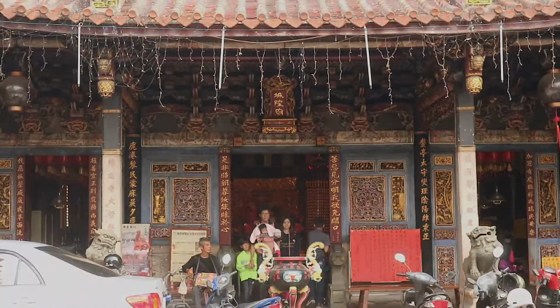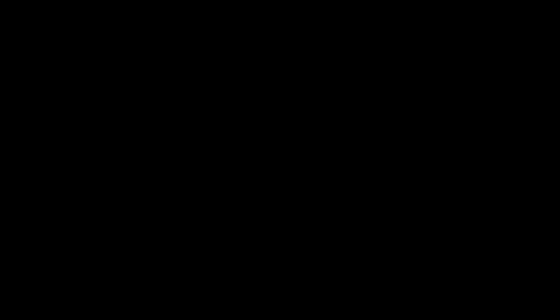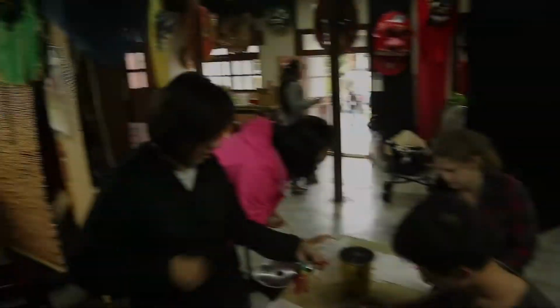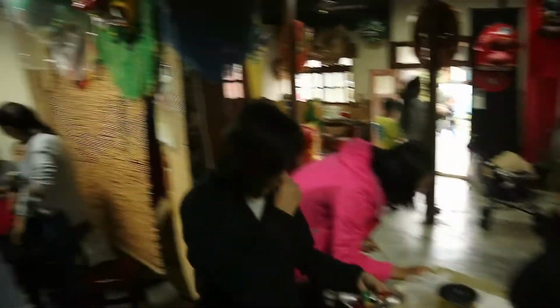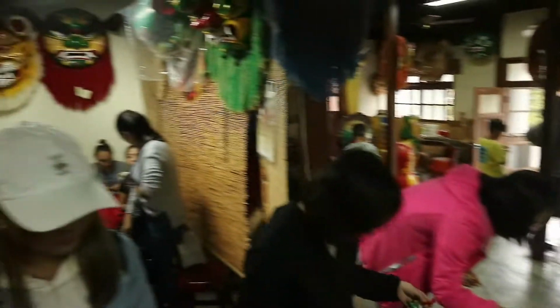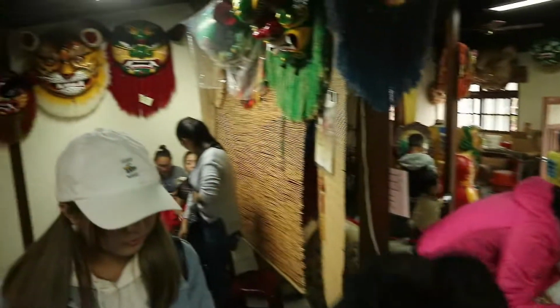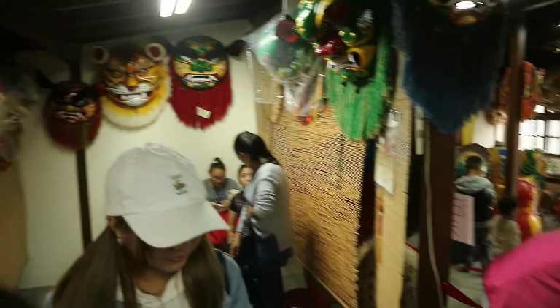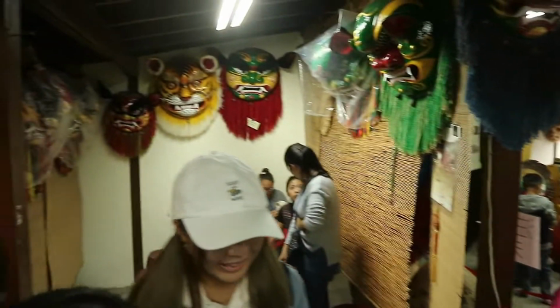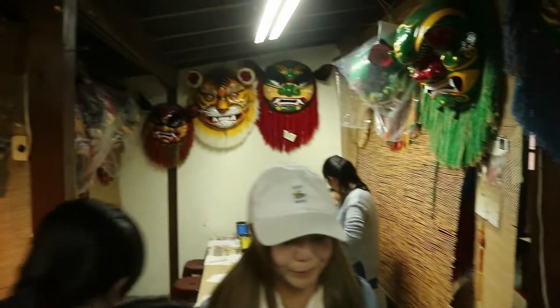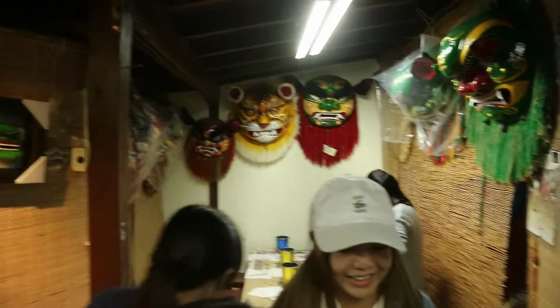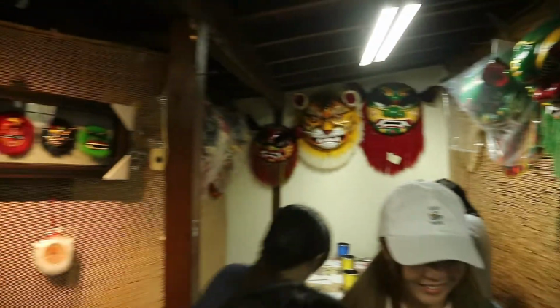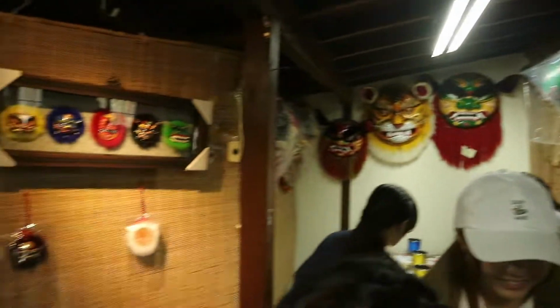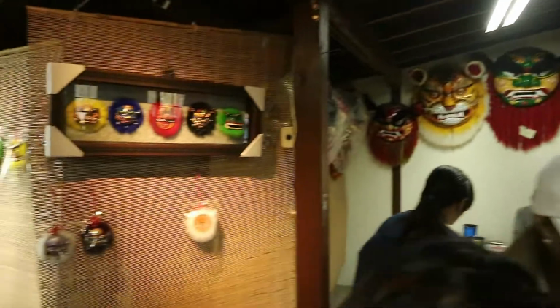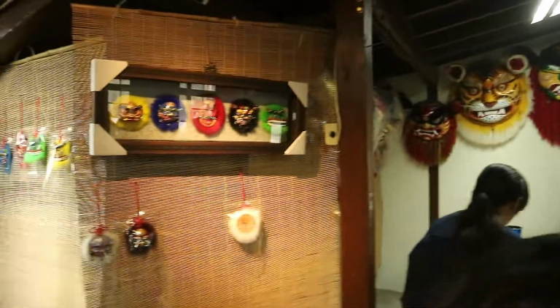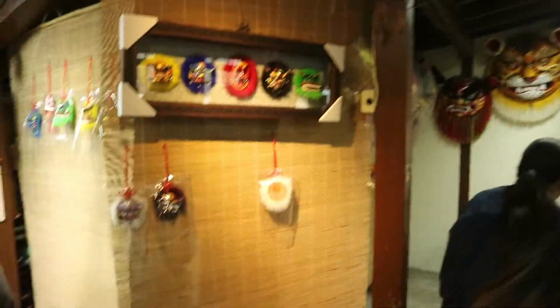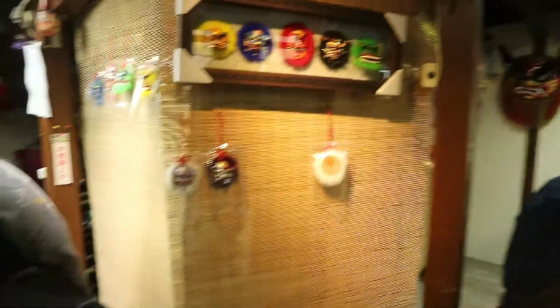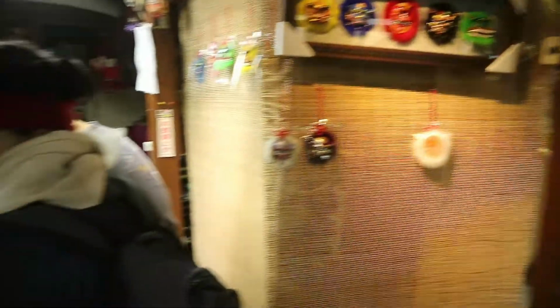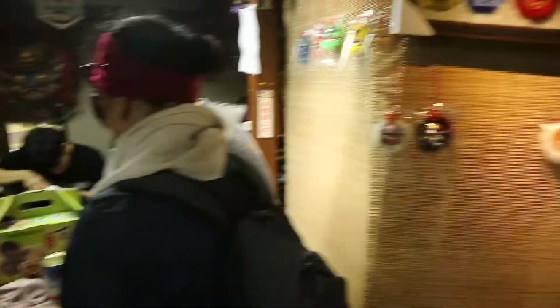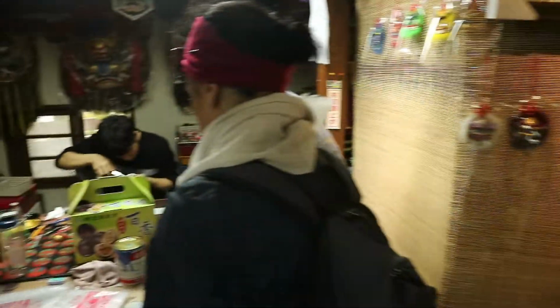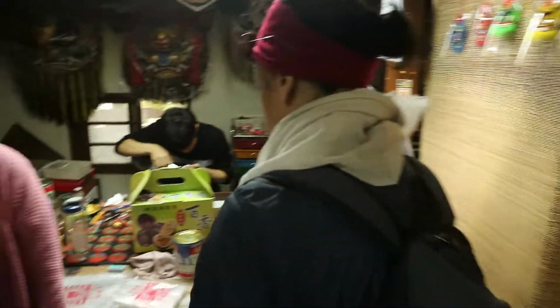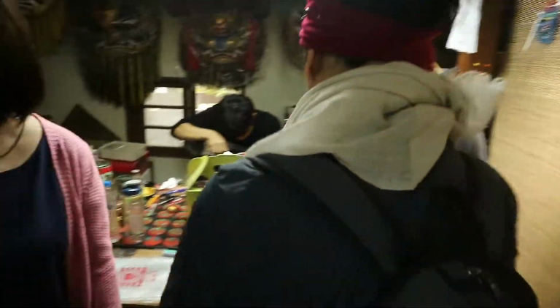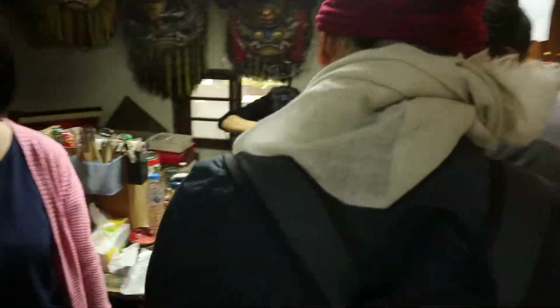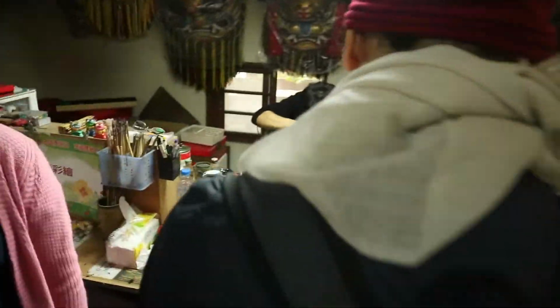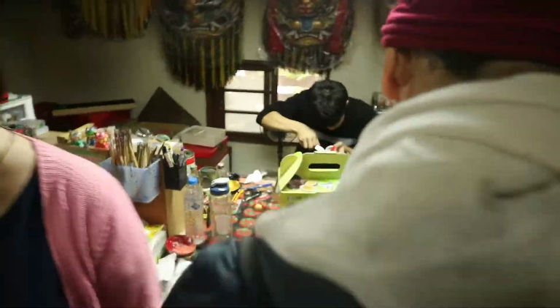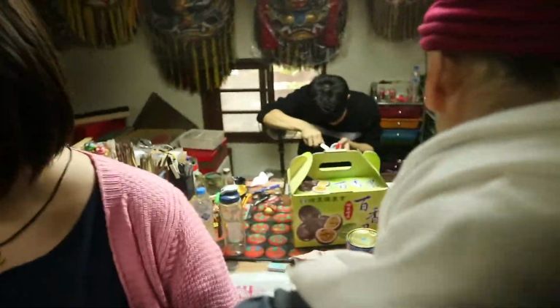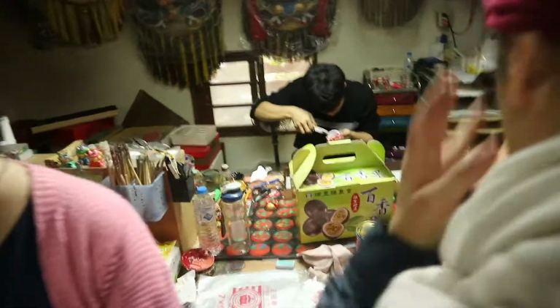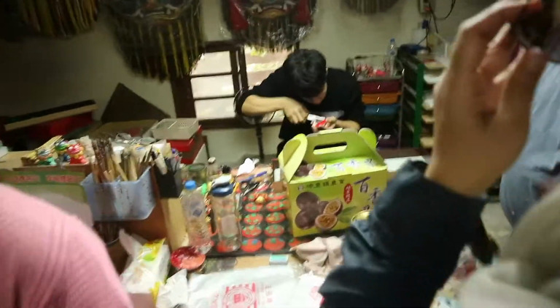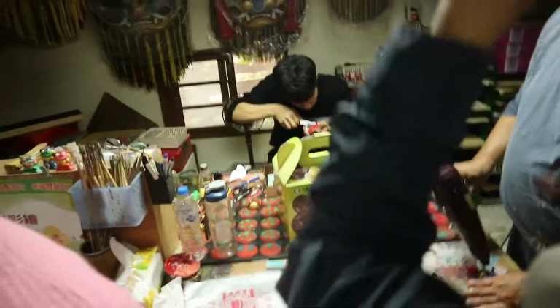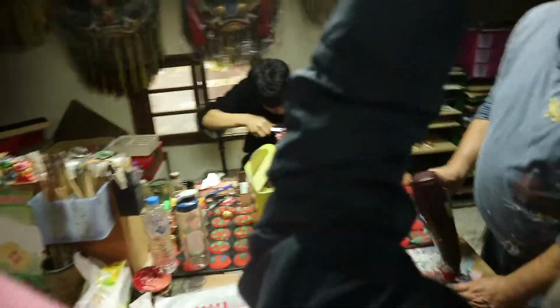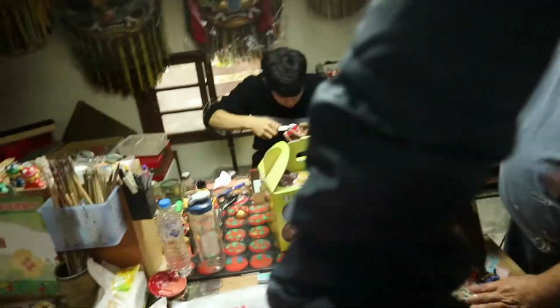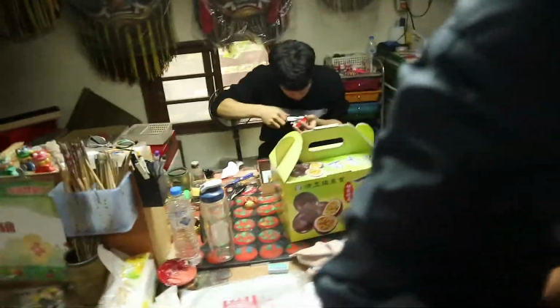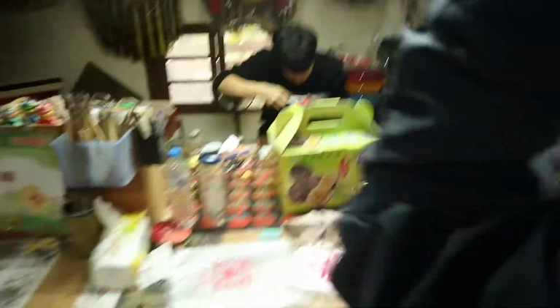Then we went to the artist village, Isu-tsun, to paint some lion heads. This is the place and they have a lot of beautiful lion heads hanging around.